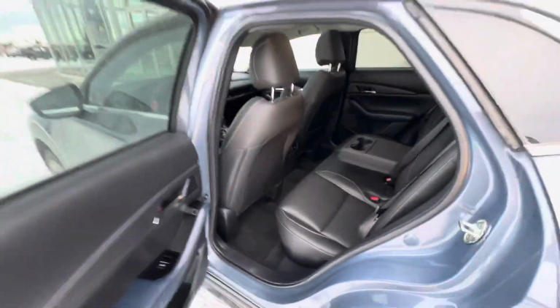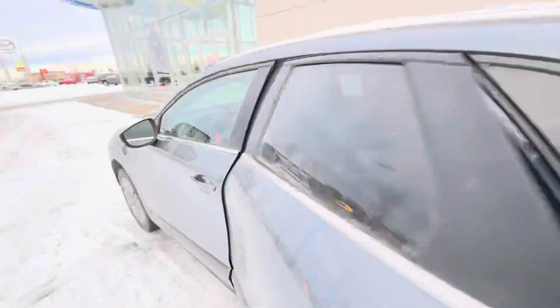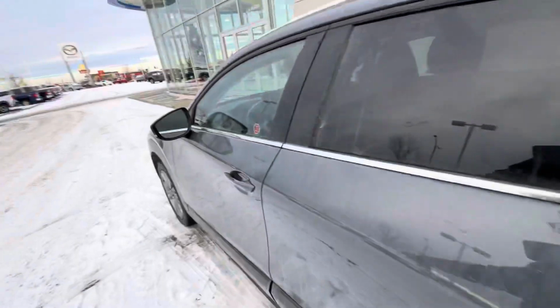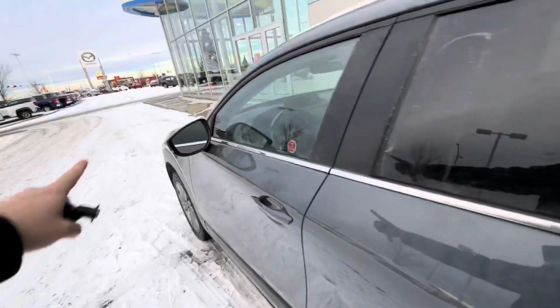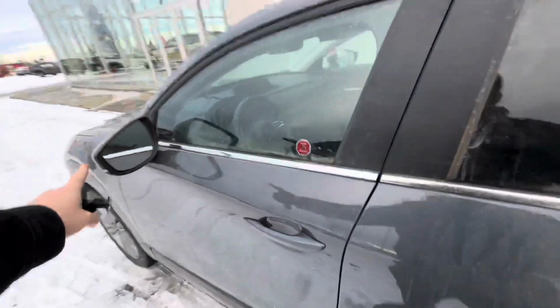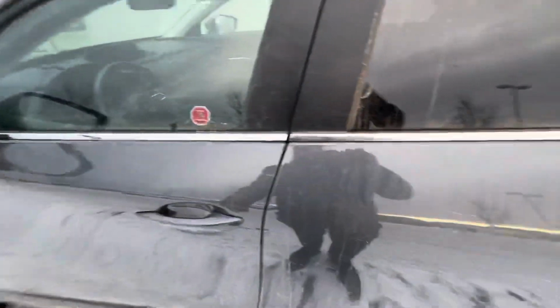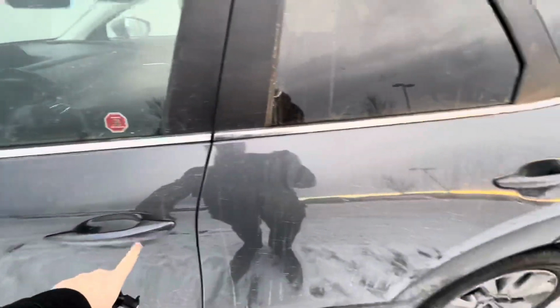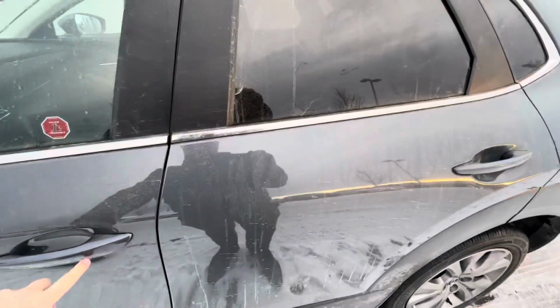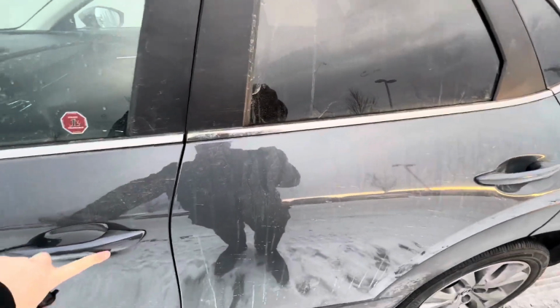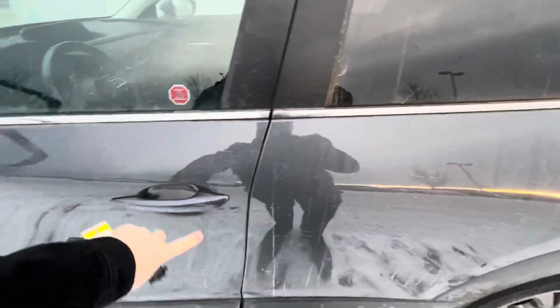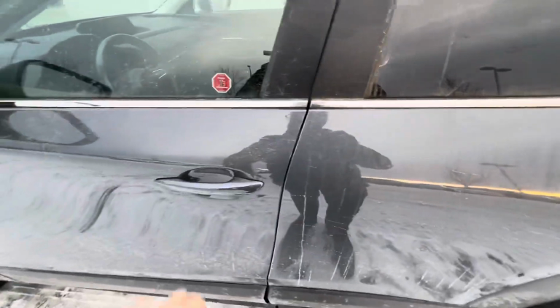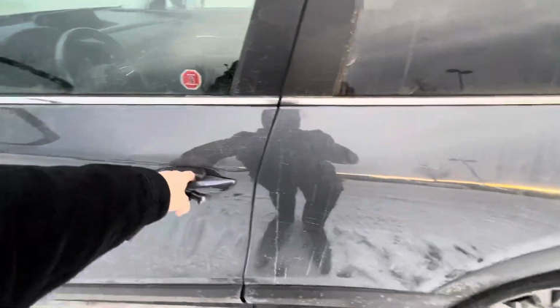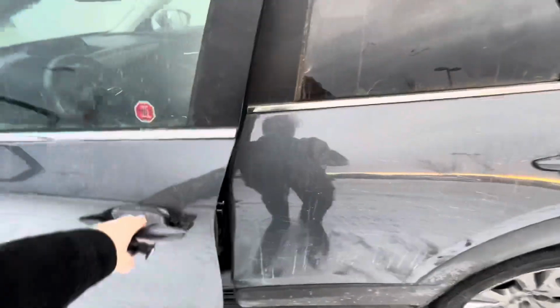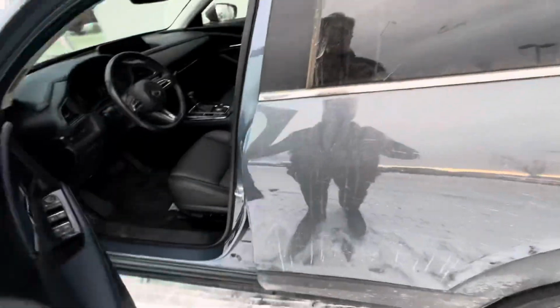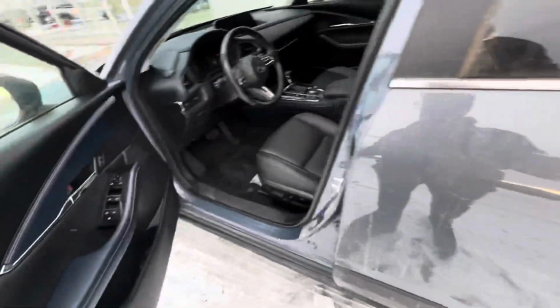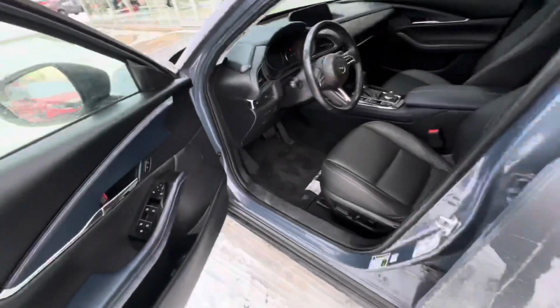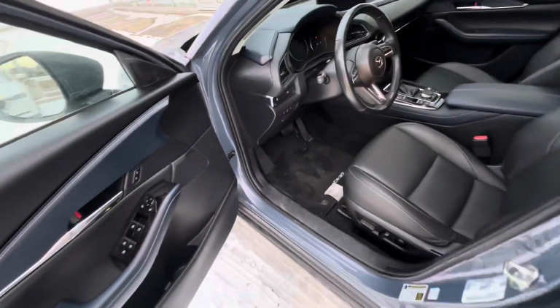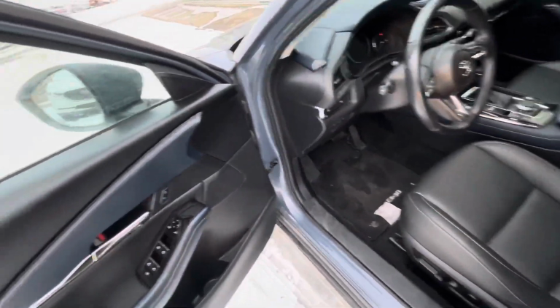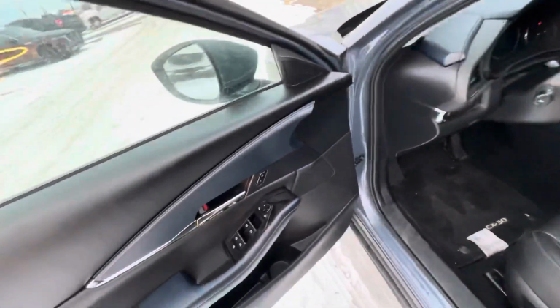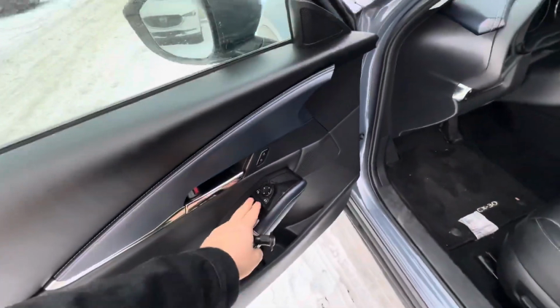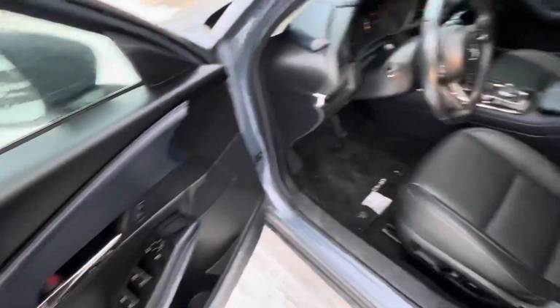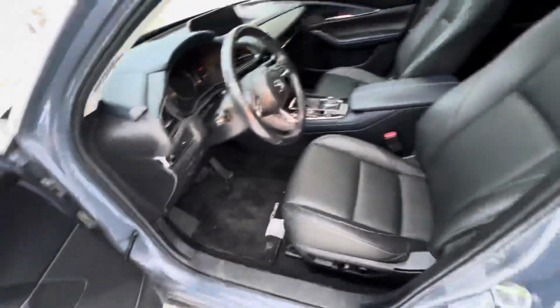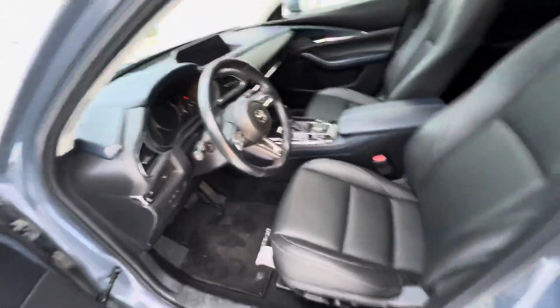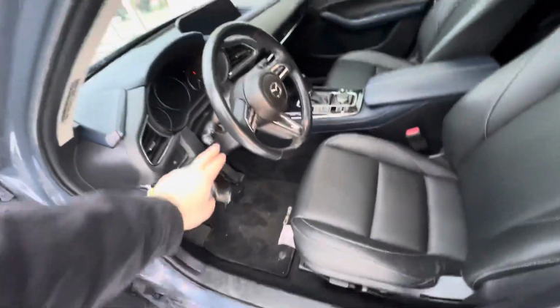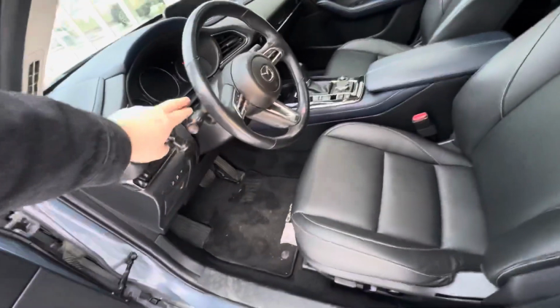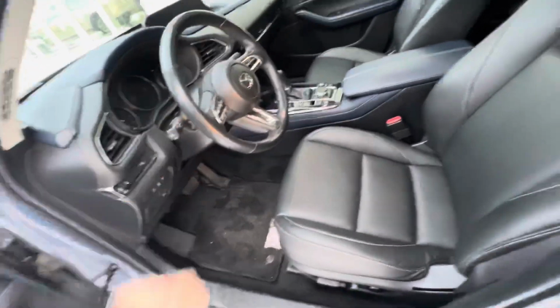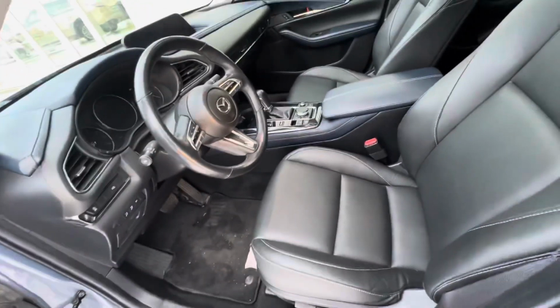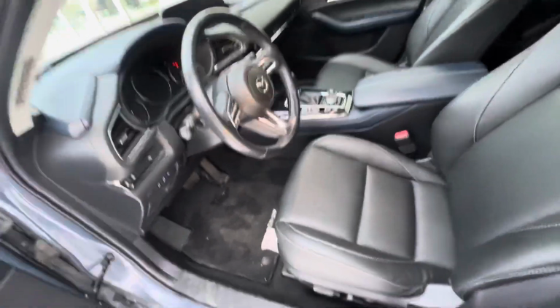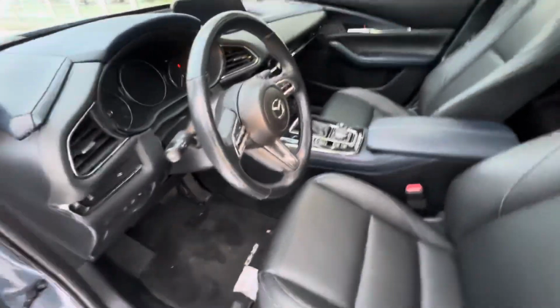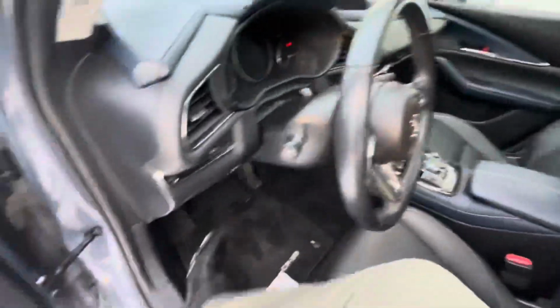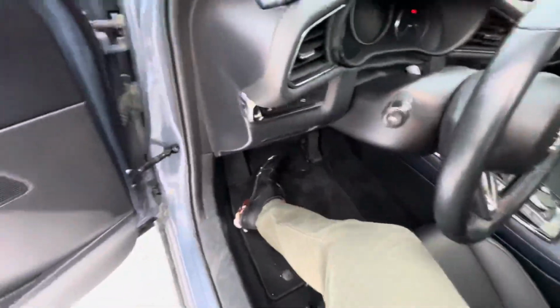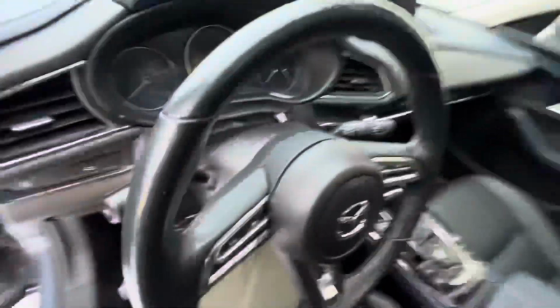Coming around to the front, you get blind spot monitoring, those front seats, advanced keyless entry locking and unlocking the vehicle with those buttons on the side. Power locks, power windows, automatic headlights, automatic high beams.